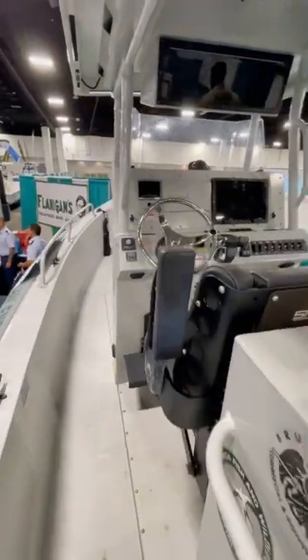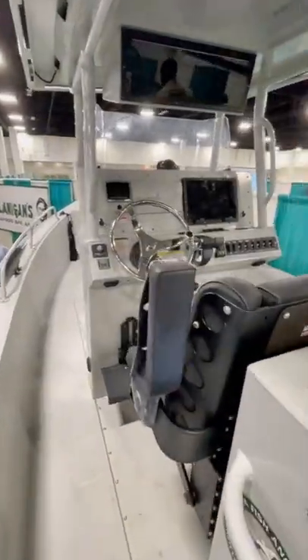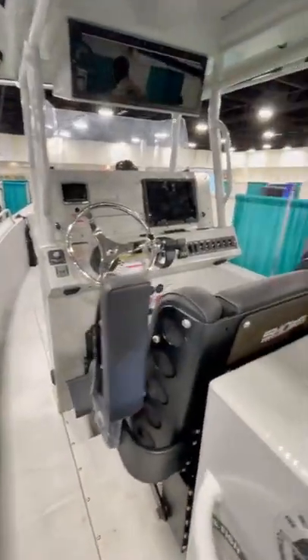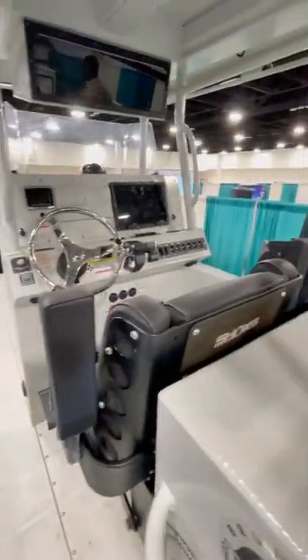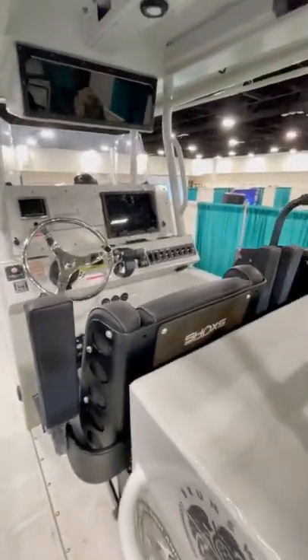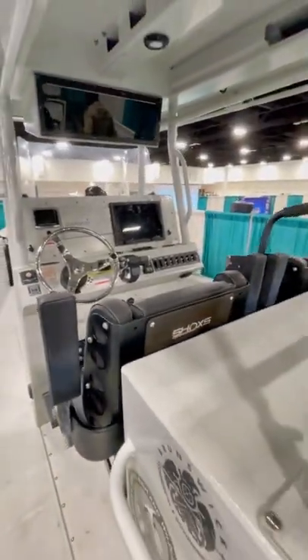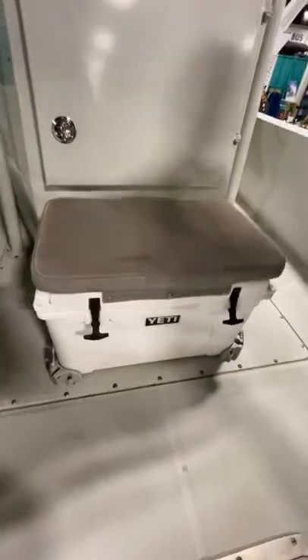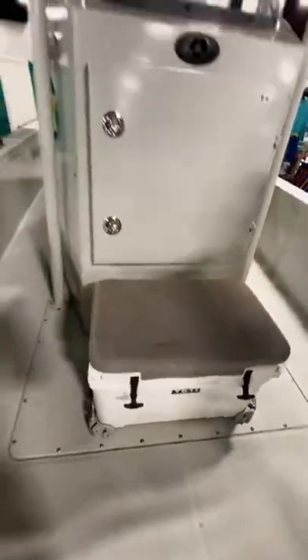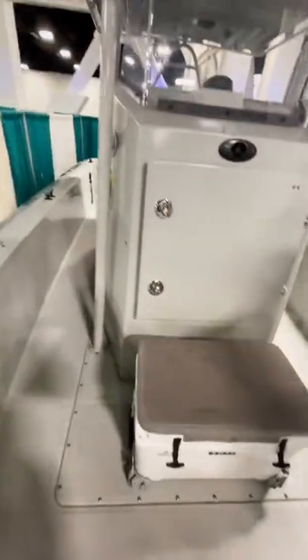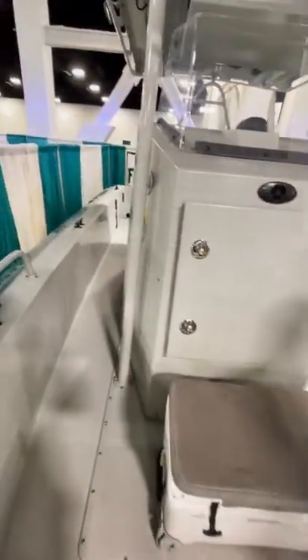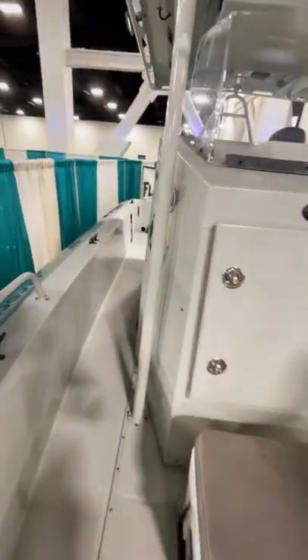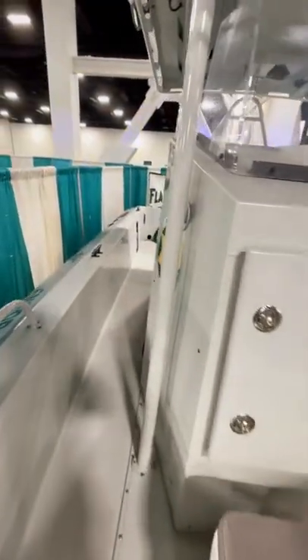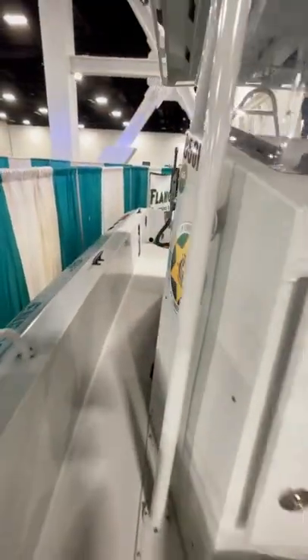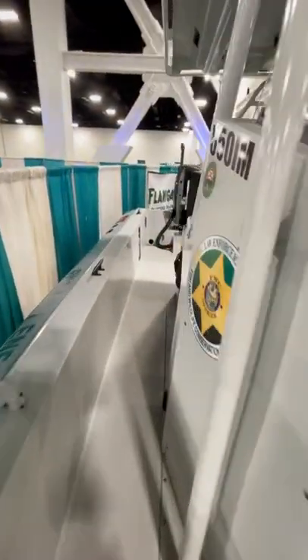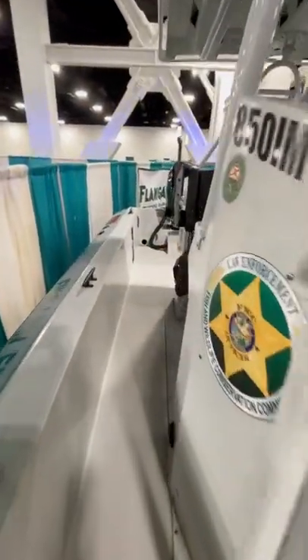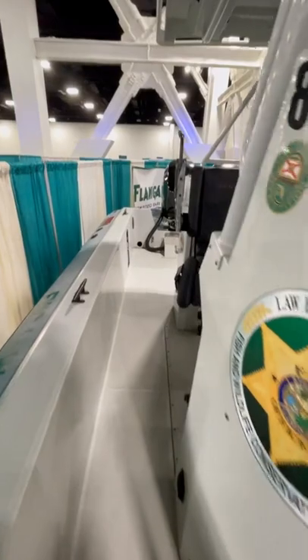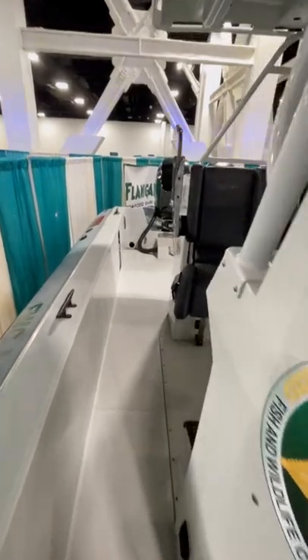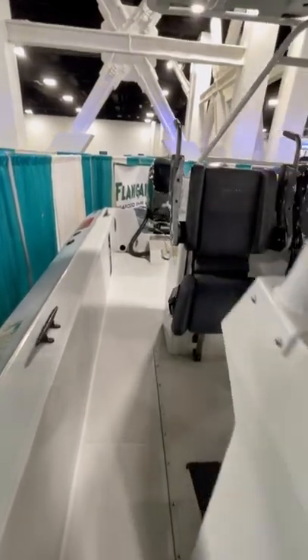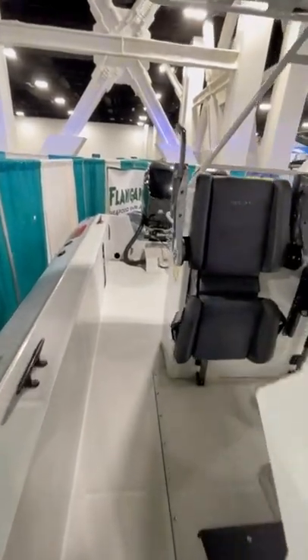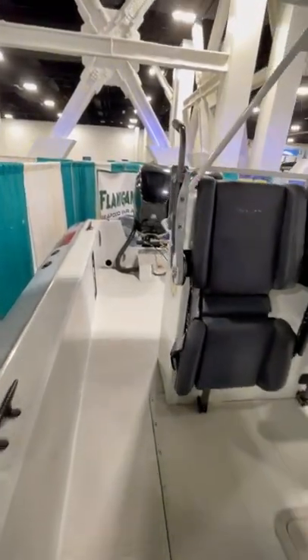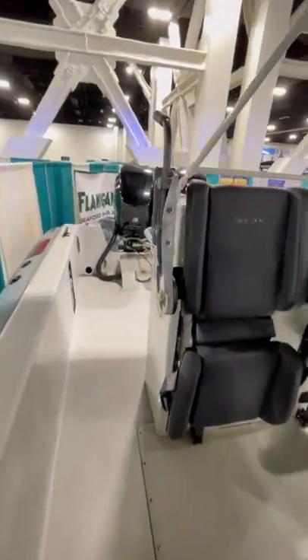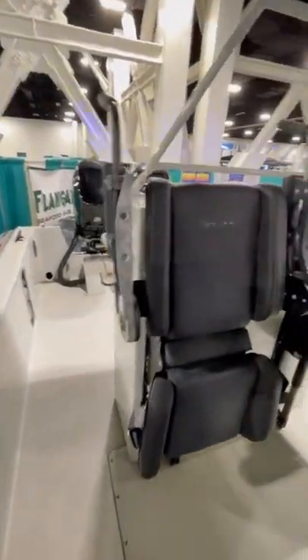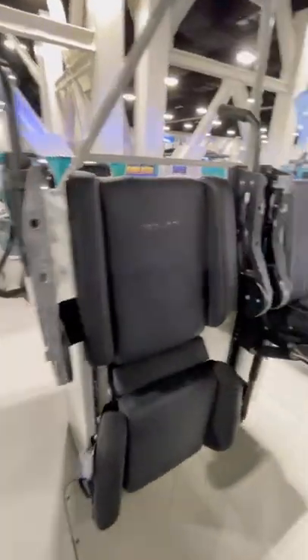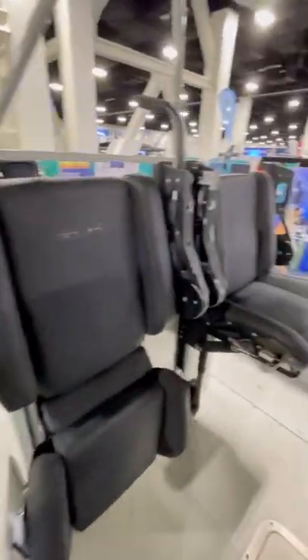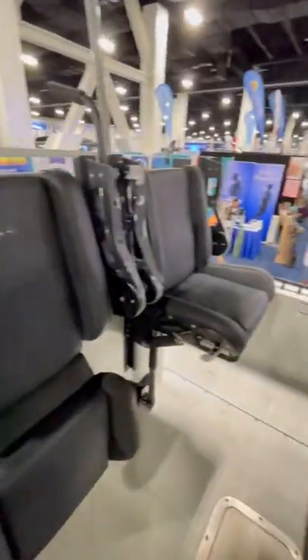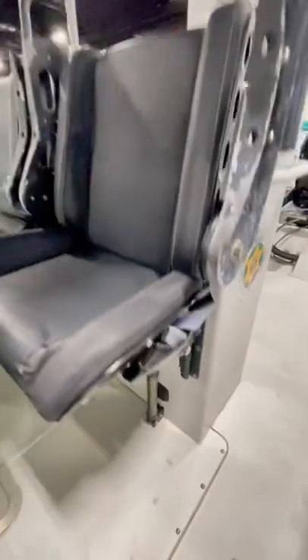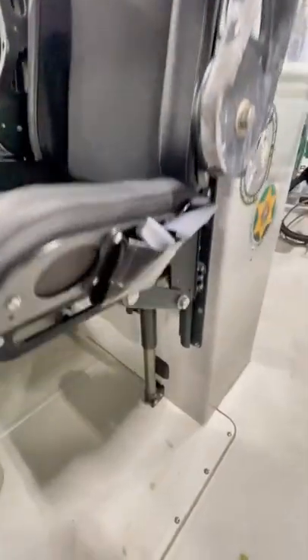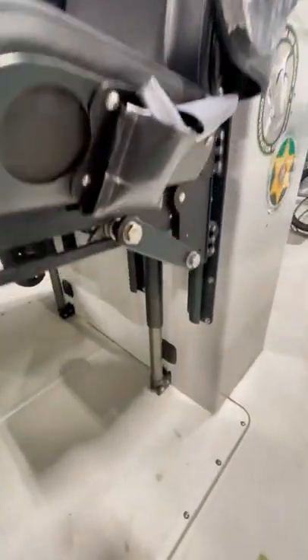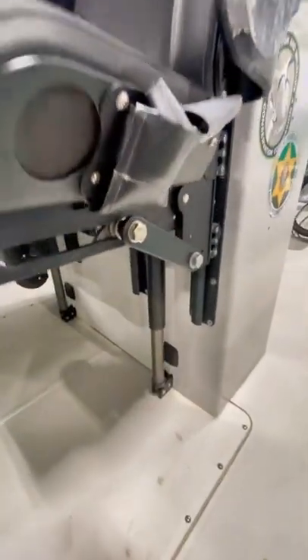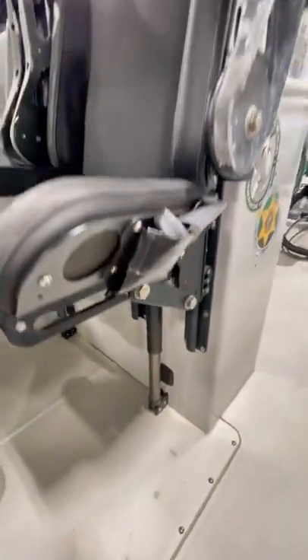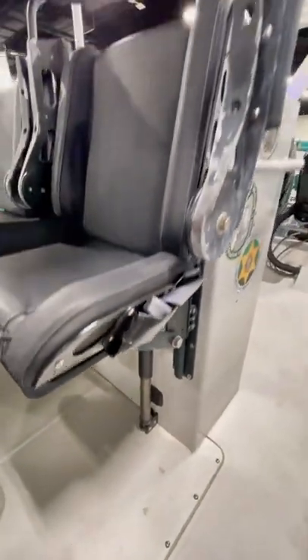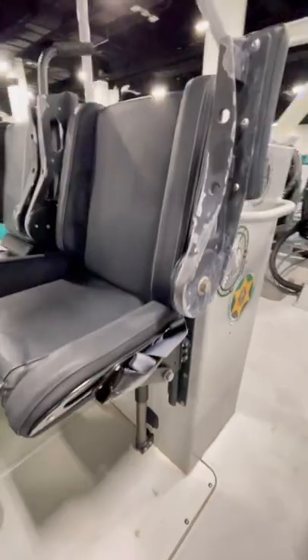Finding pricing was pretty difficult, but the hull with no engines starts at $40,000. This one has a bunch of options on it, most notably the twin 350 Verados on the back as well as the shock absorbing seats.